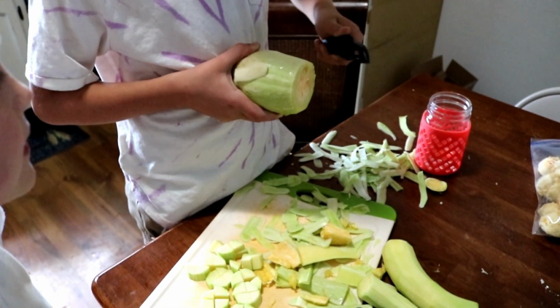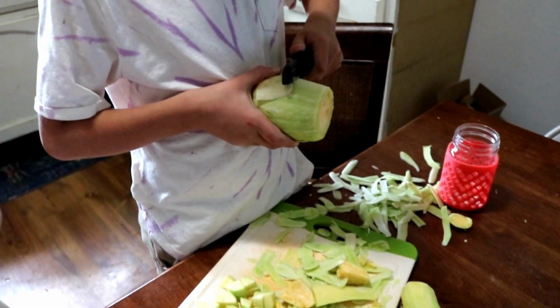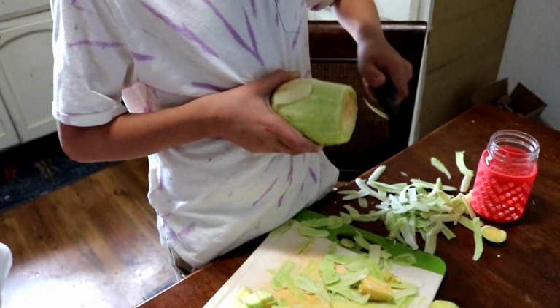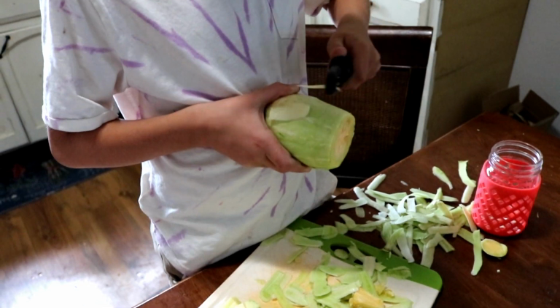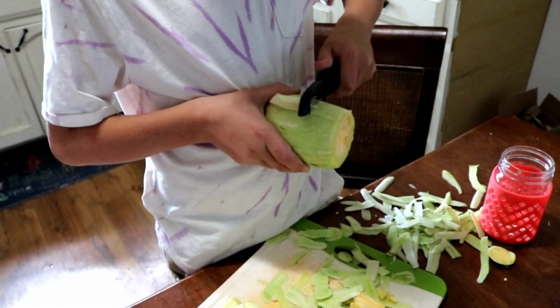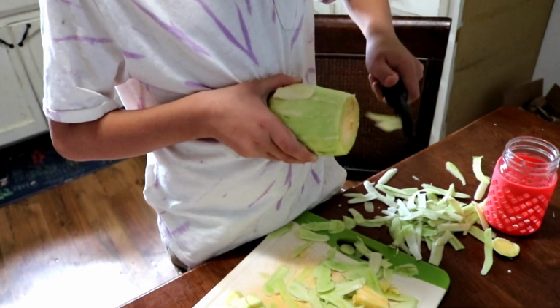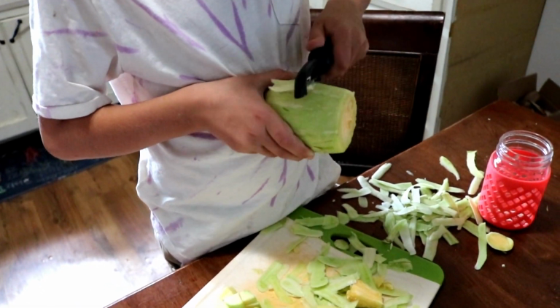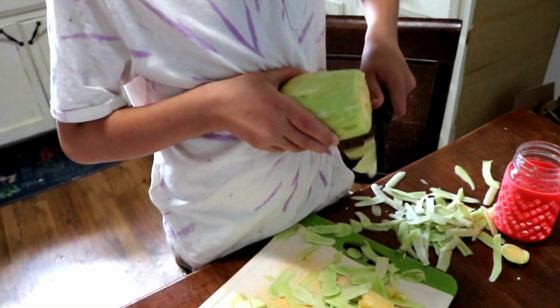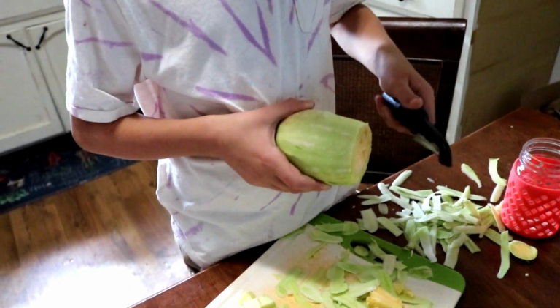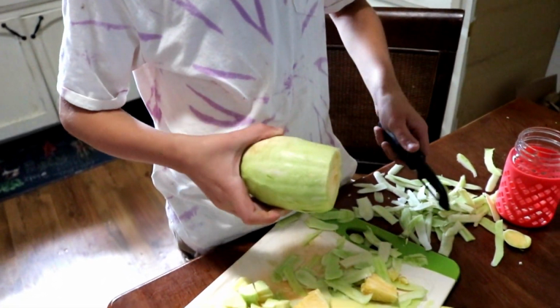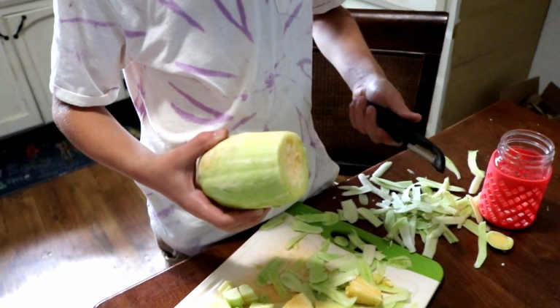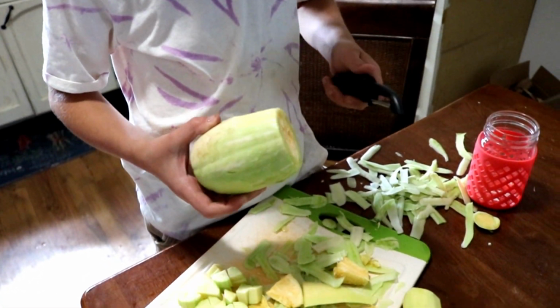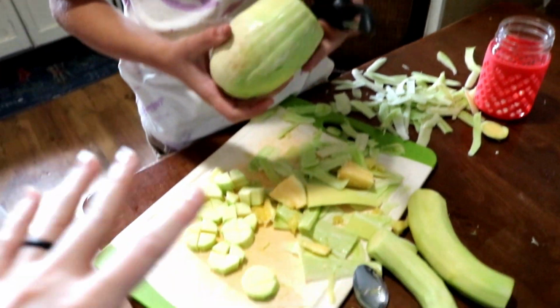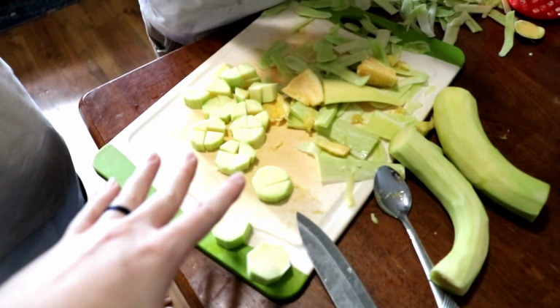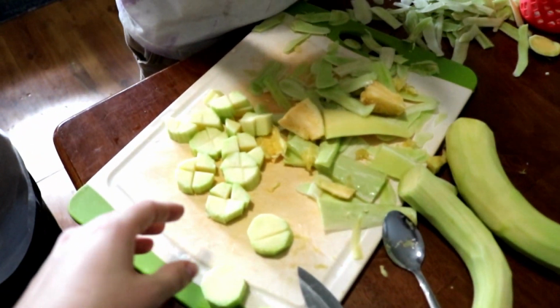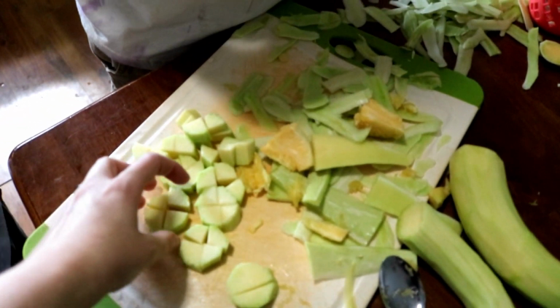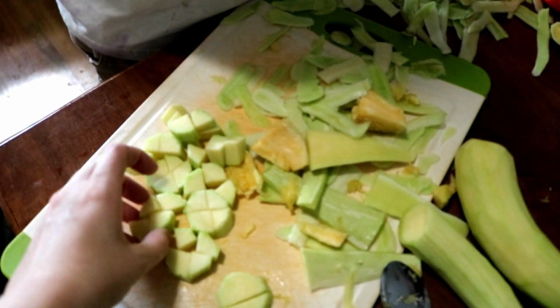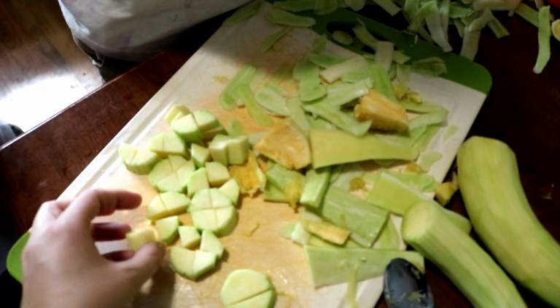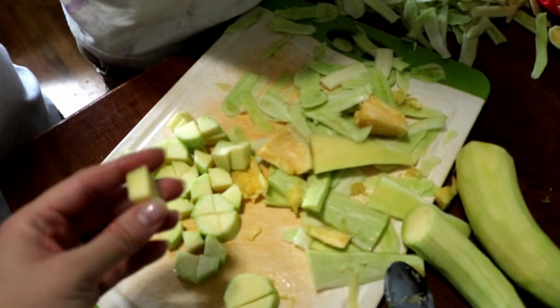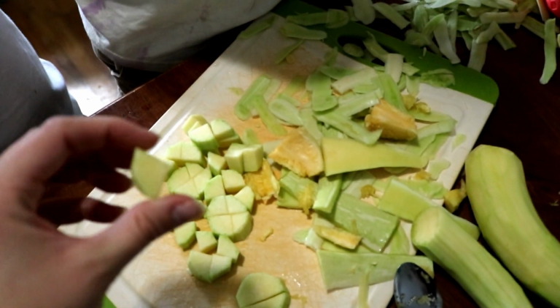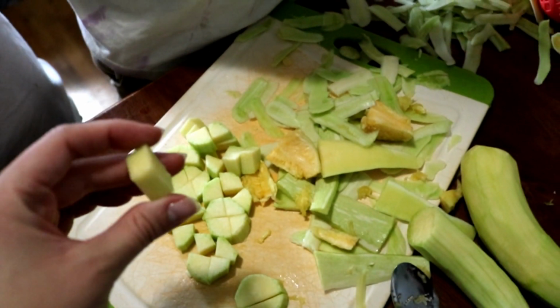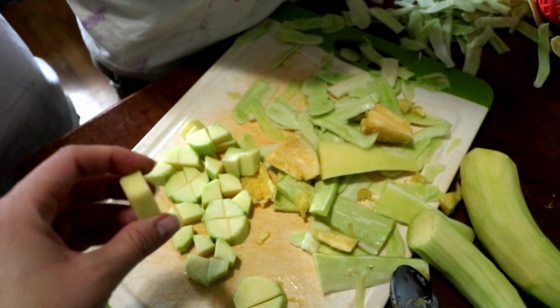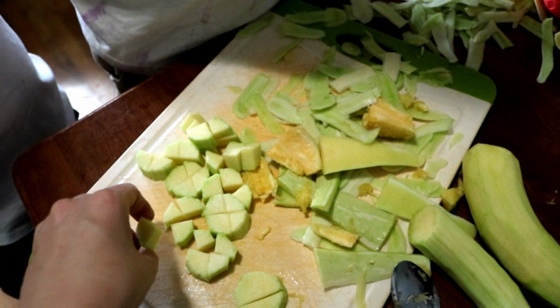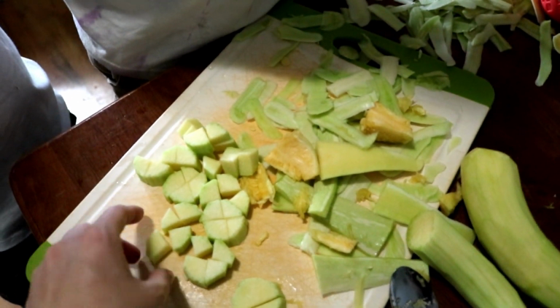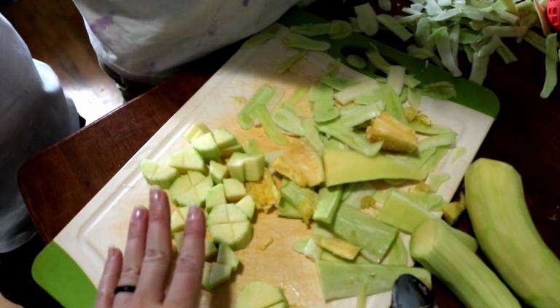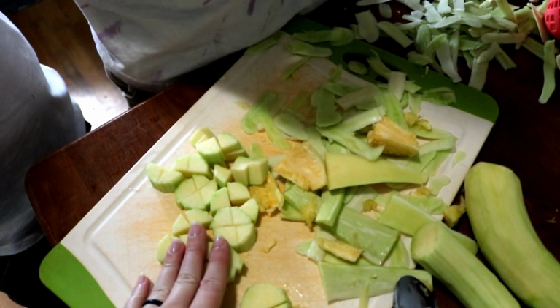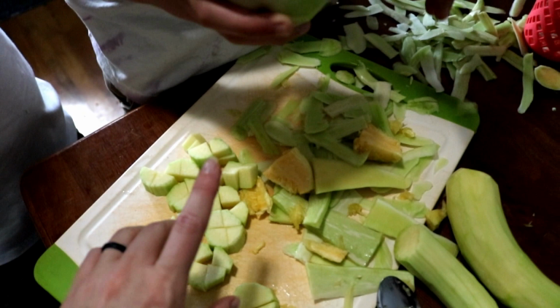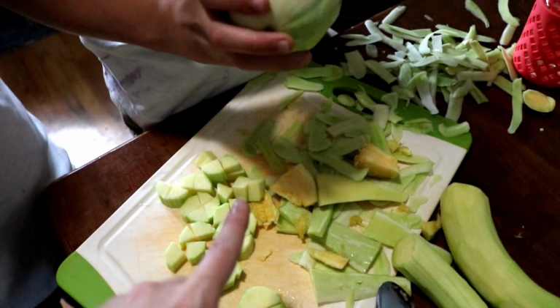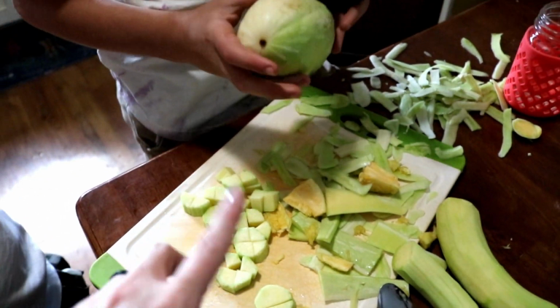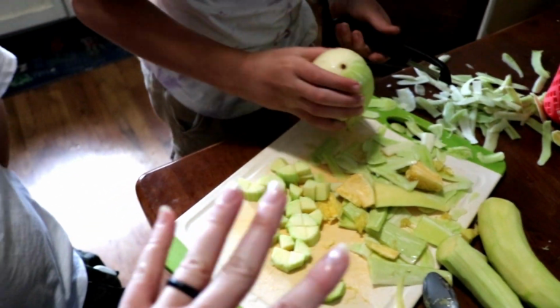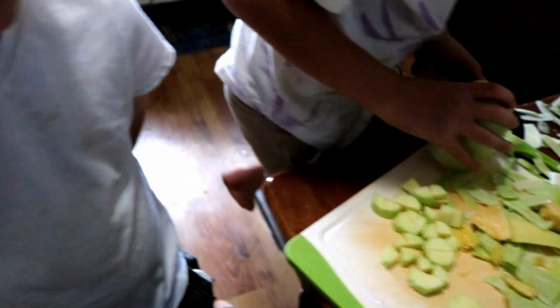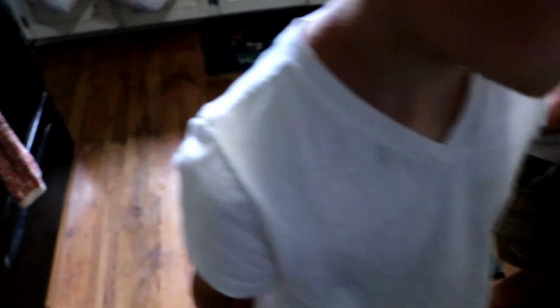So I was on Pinterest and they have something called zucchini candy. Basically, you chop it up — I saw multiple sizes depending on the recipe, so we're doing about this big. You peel it, chop it up, and deseed it.